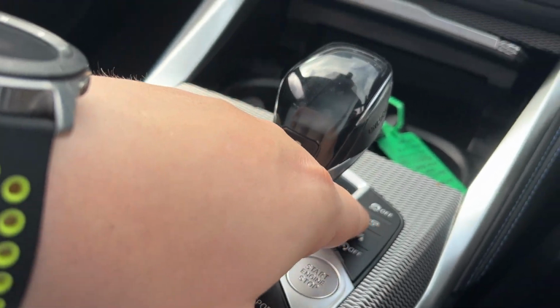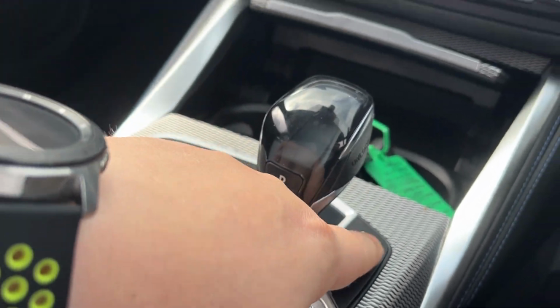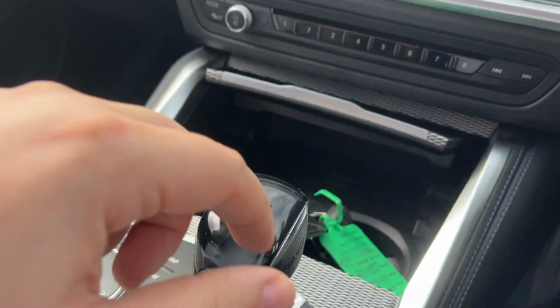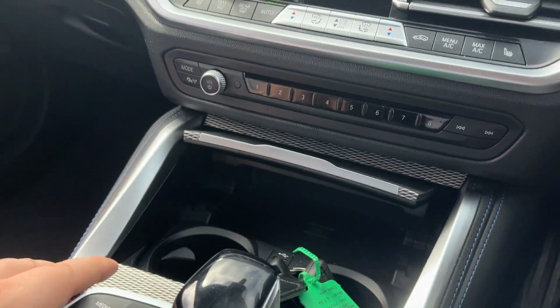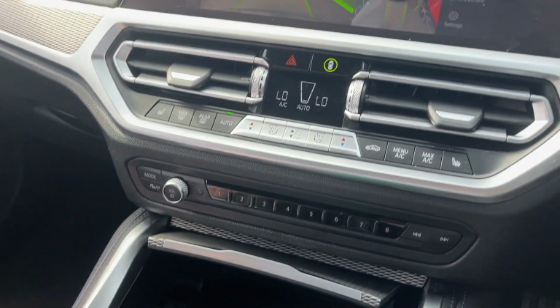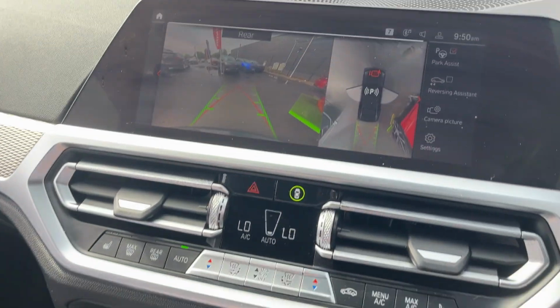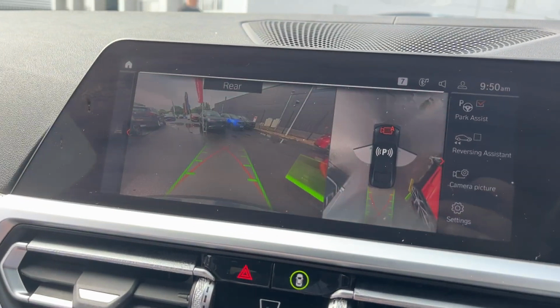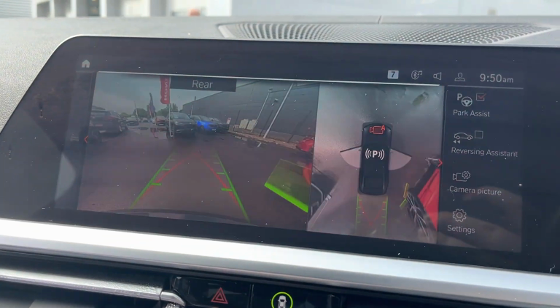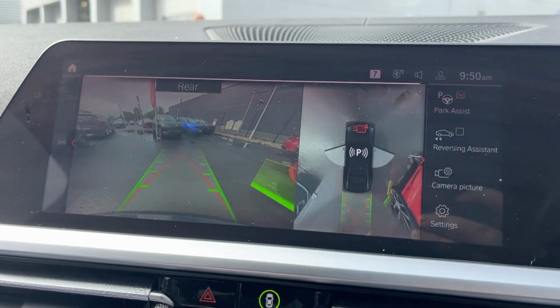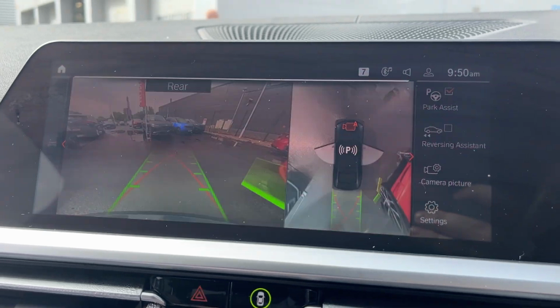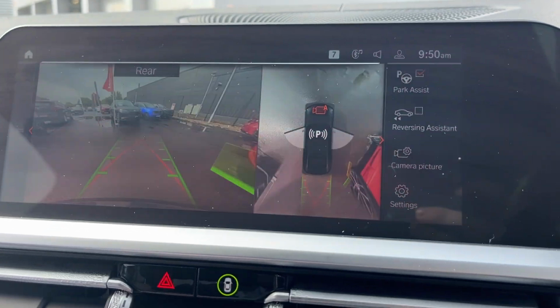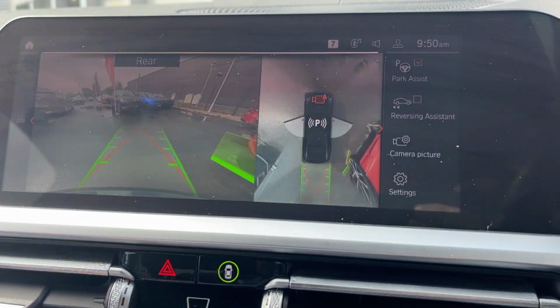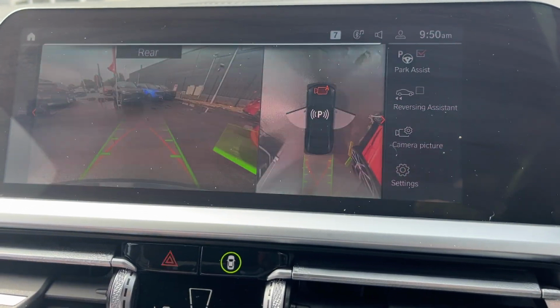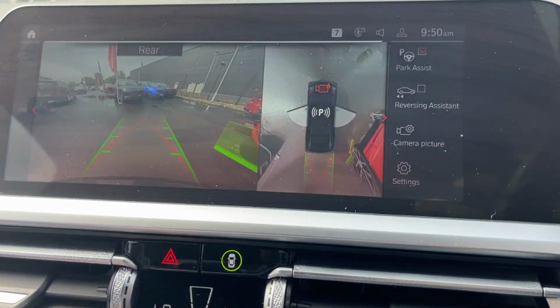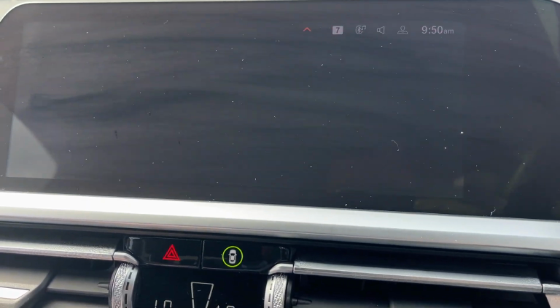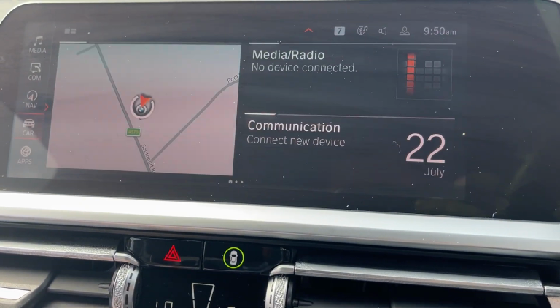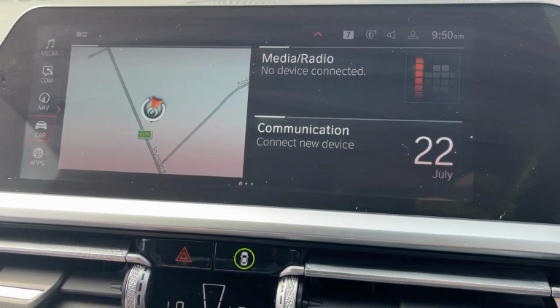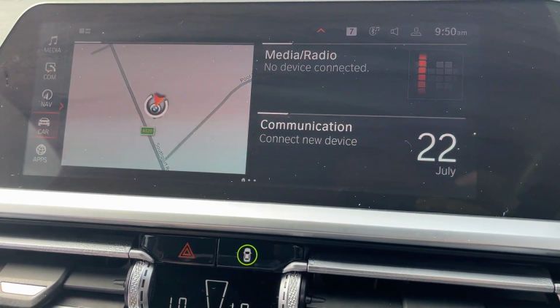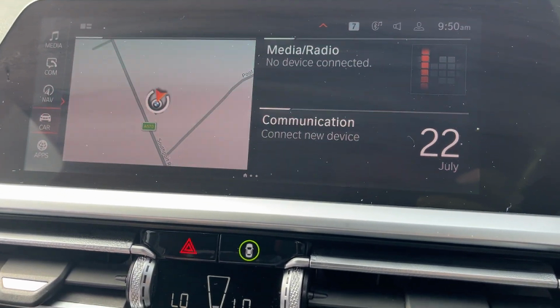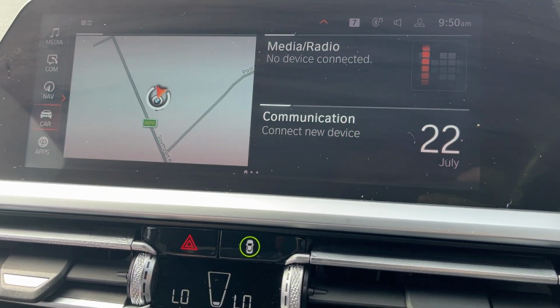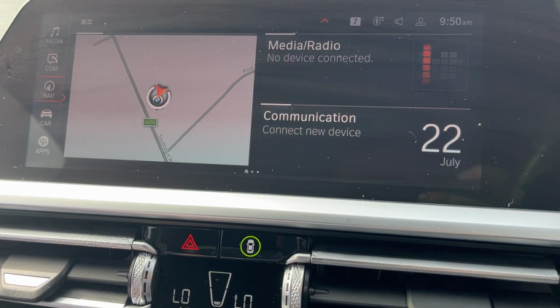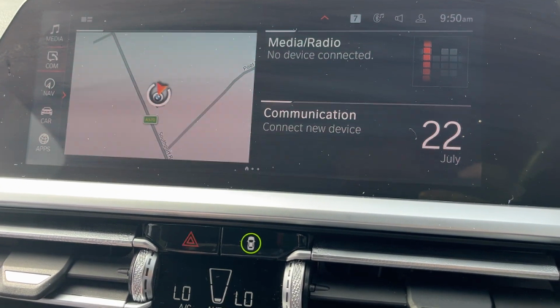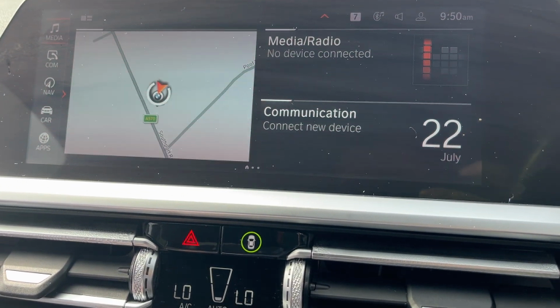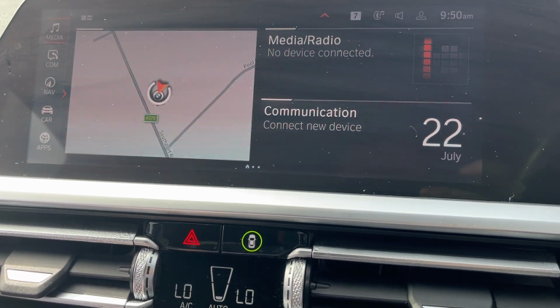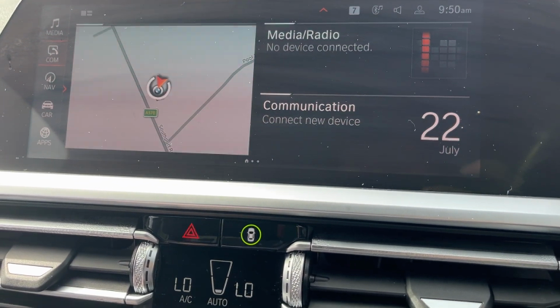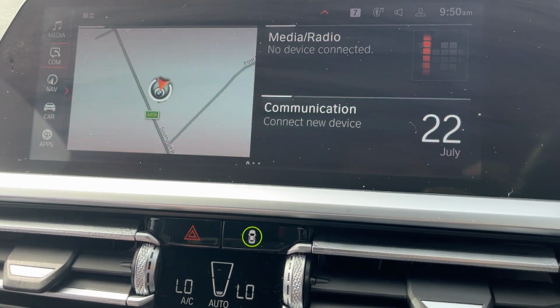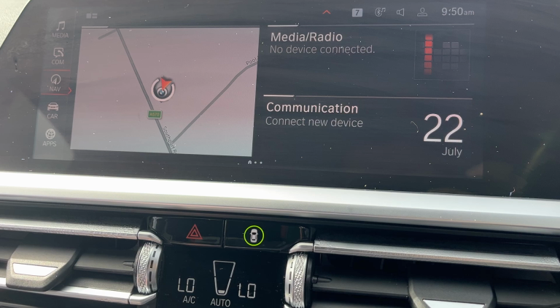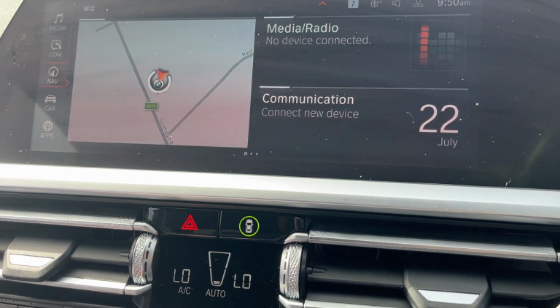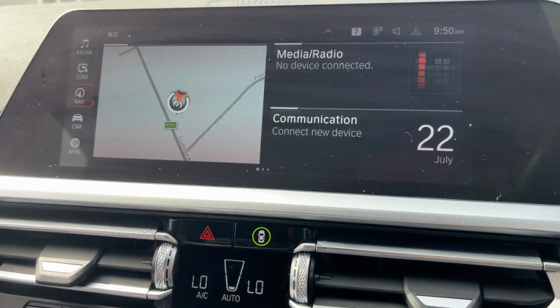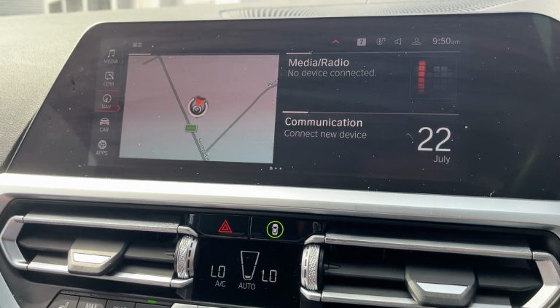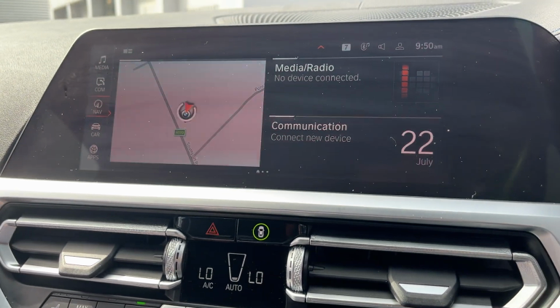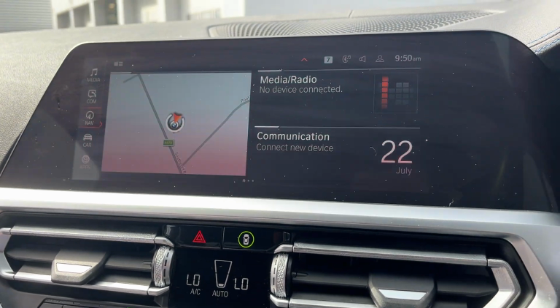All your cameras and everything are here on the screen as well. Going to home, you've got your sat nav and Bluetooth and everything on there.